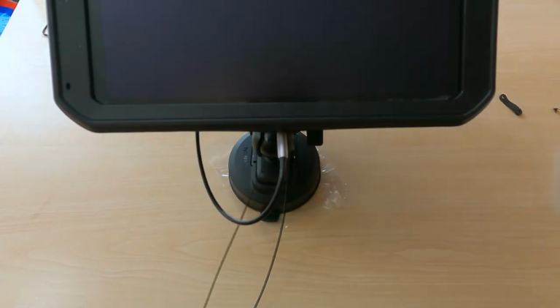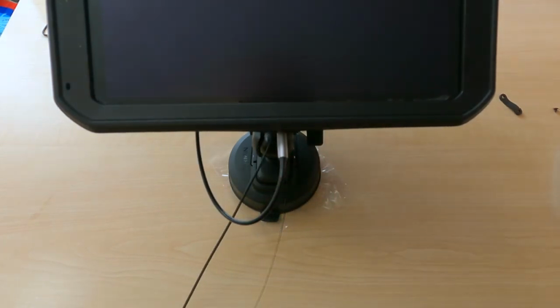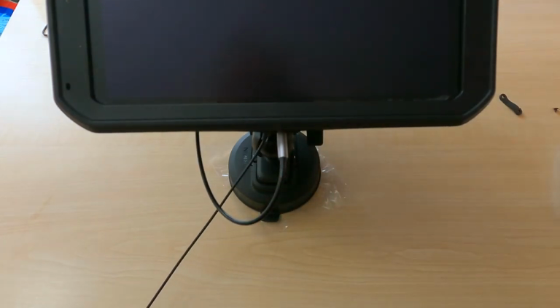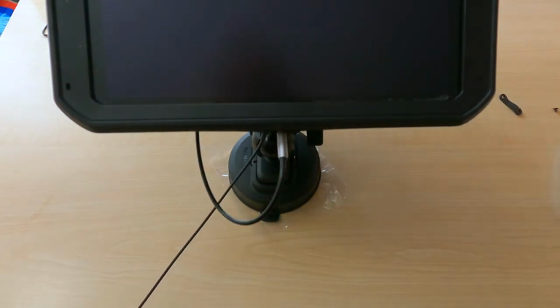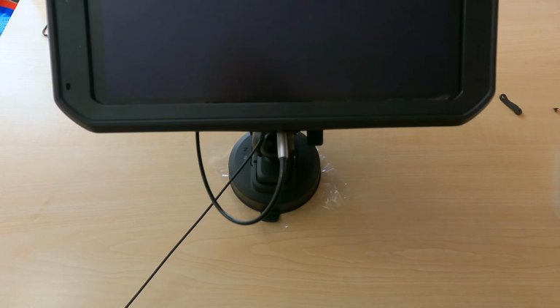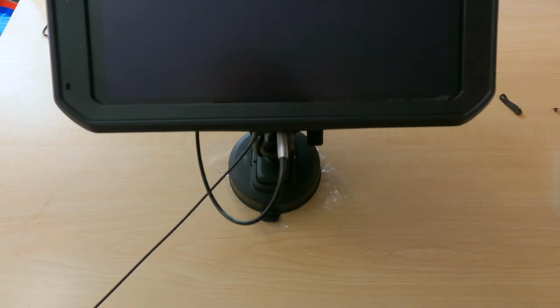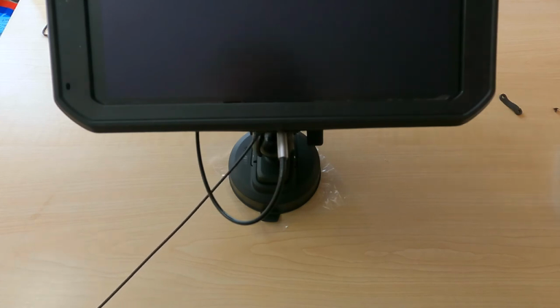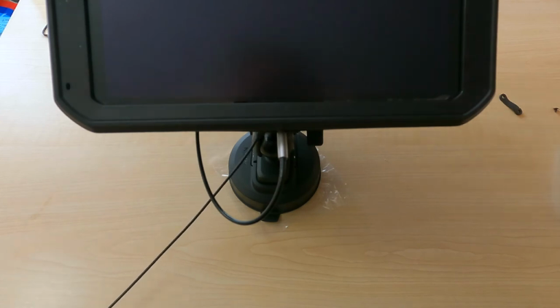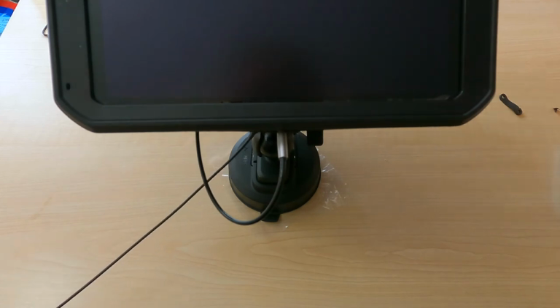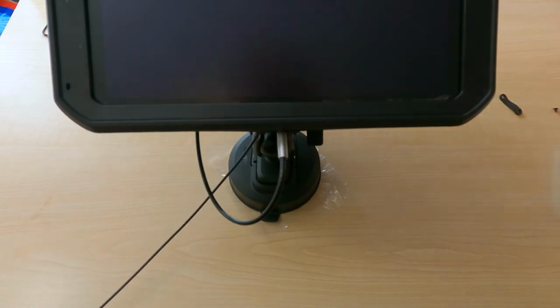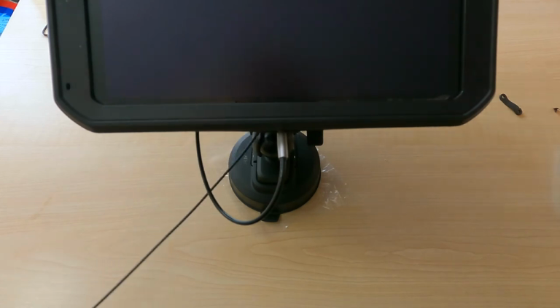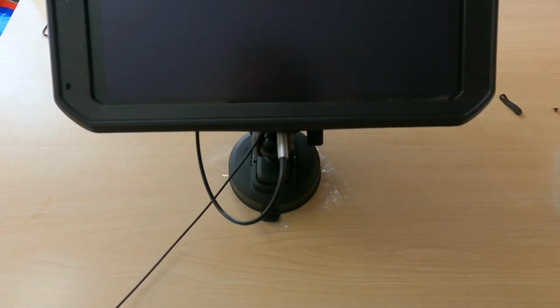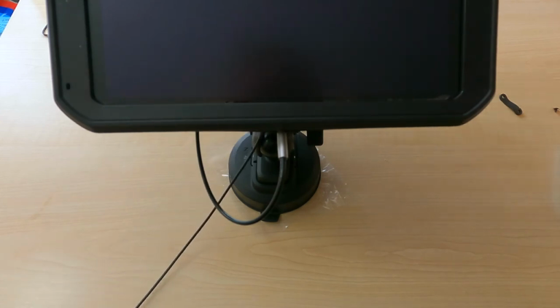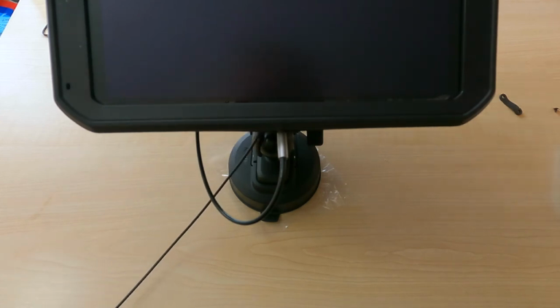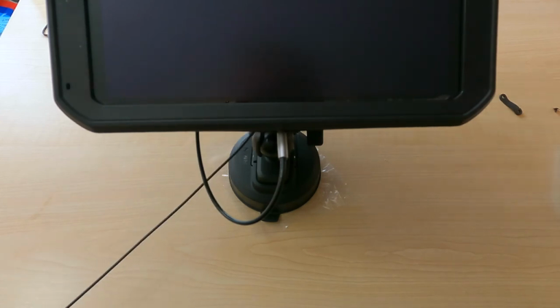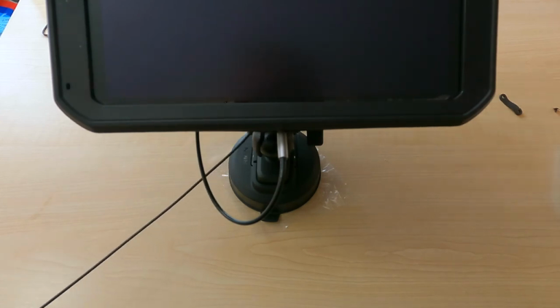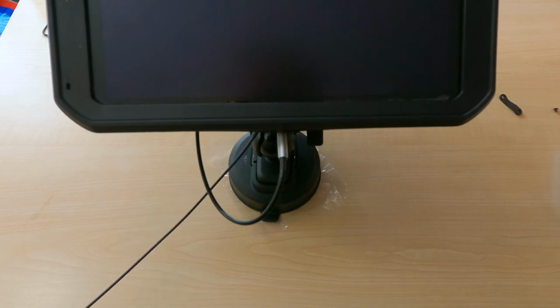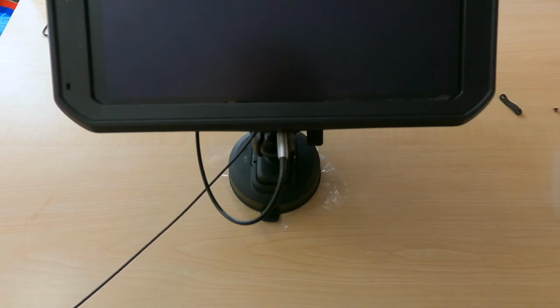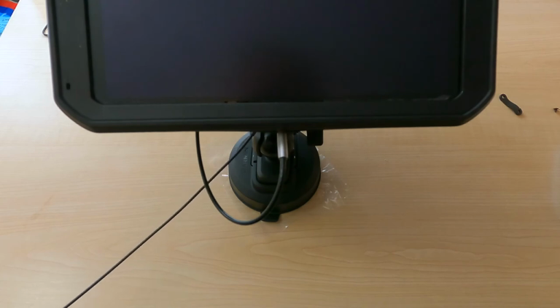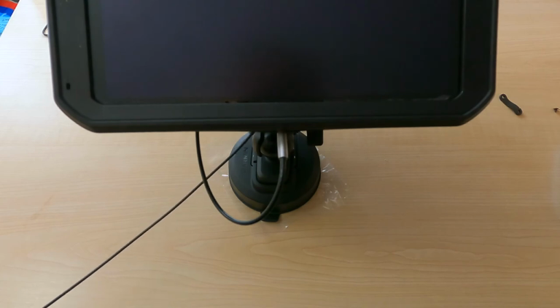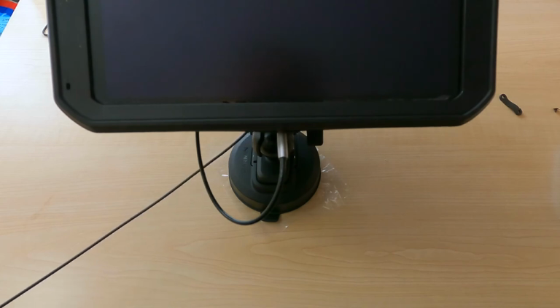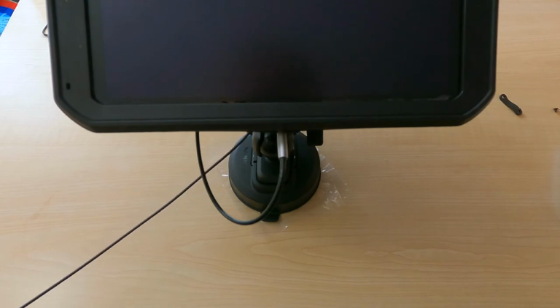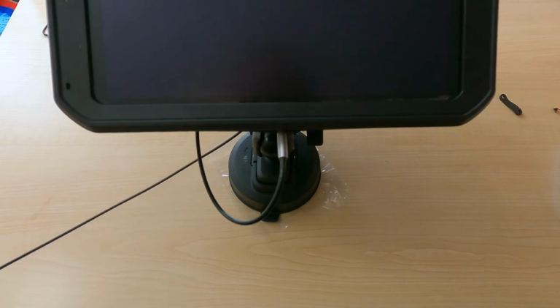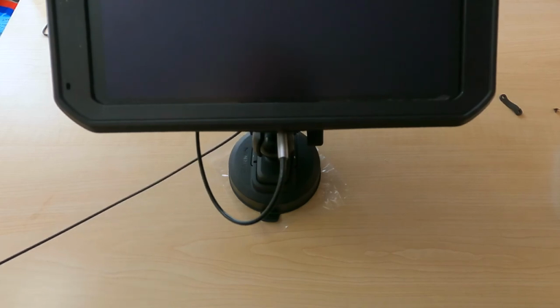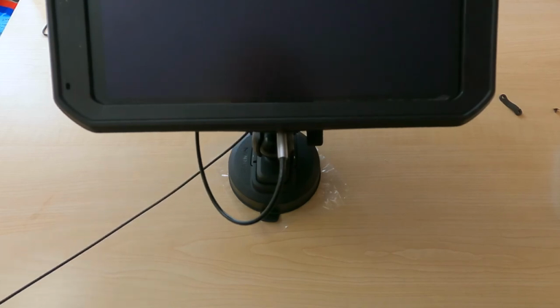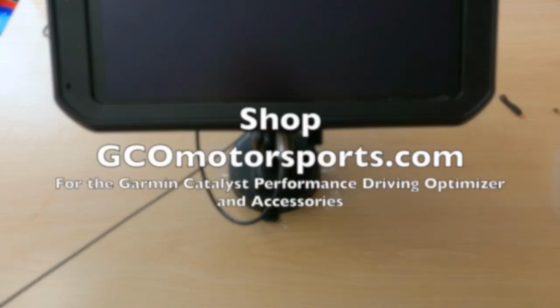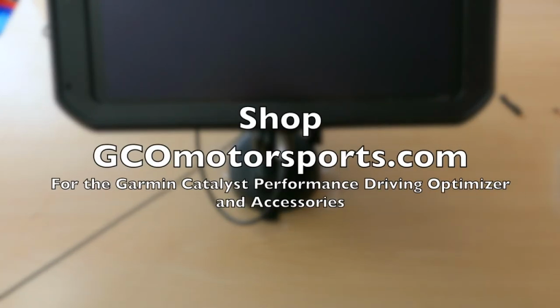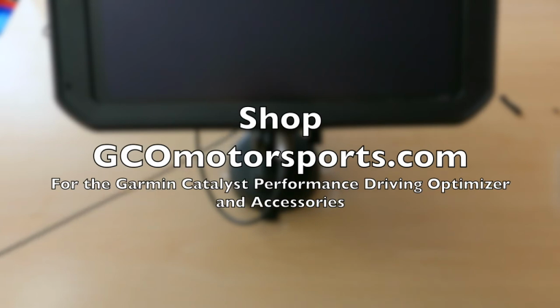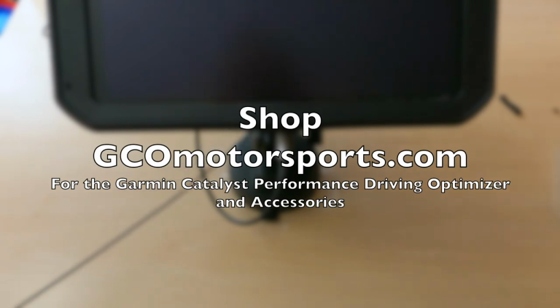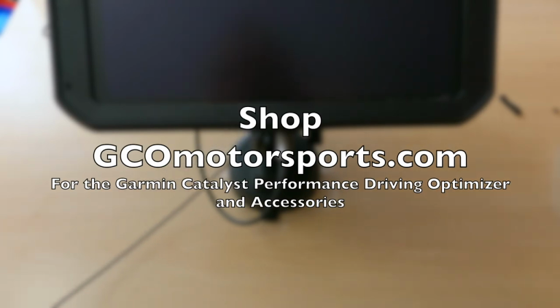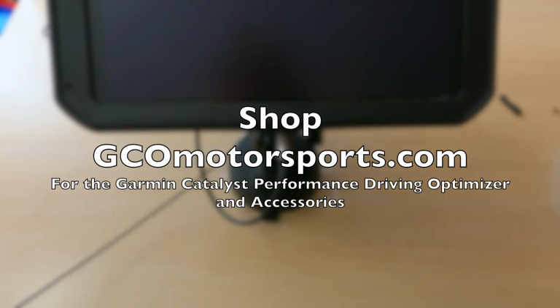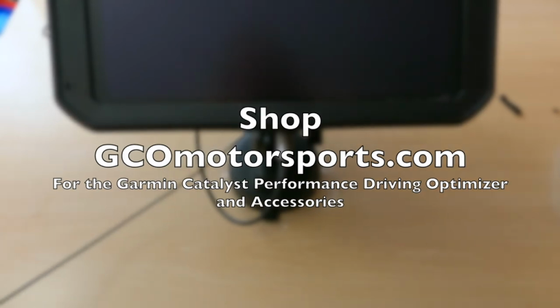Well, thanks for watching — that's it for today. We'll get in the car soon as the weather changes. As always, helpful comments below; please like and subscribe if you'd like to see more of this content, and visit us online for Garmin Catalysts and accessories.